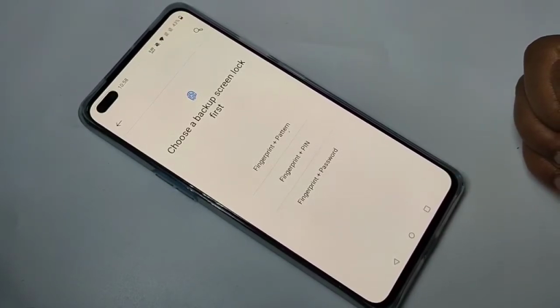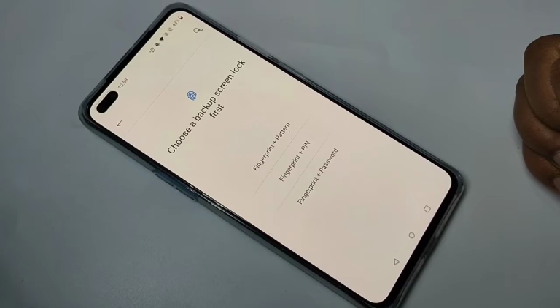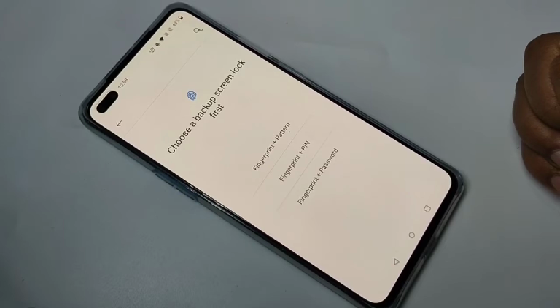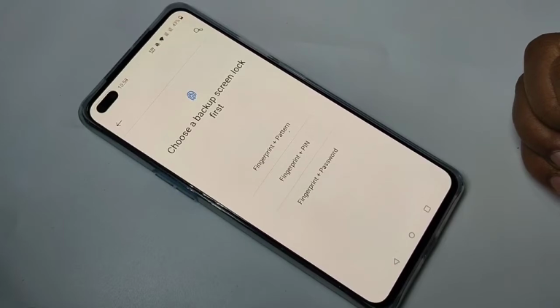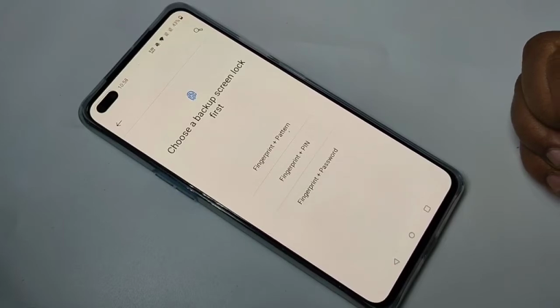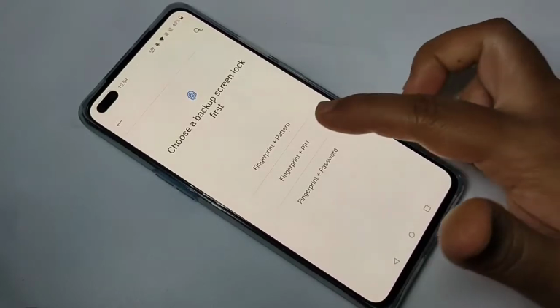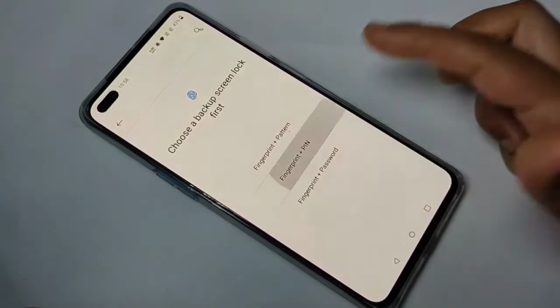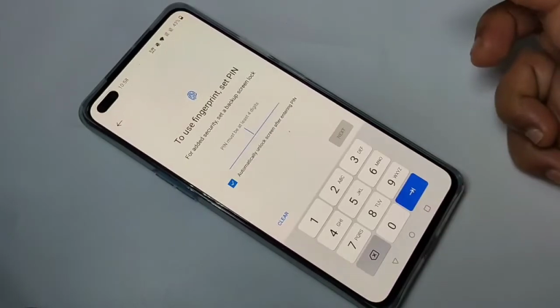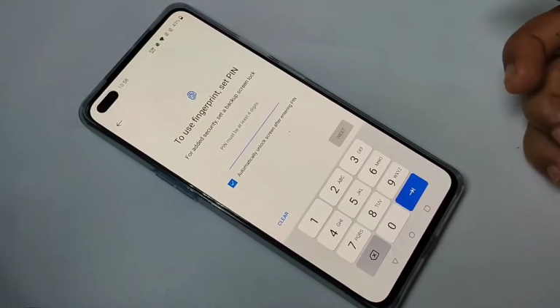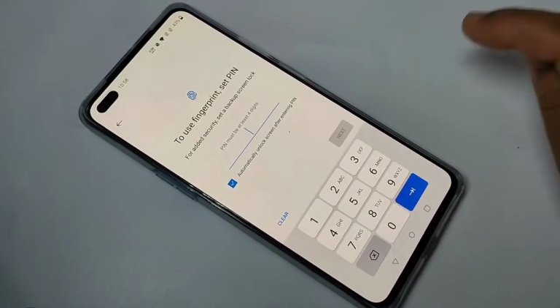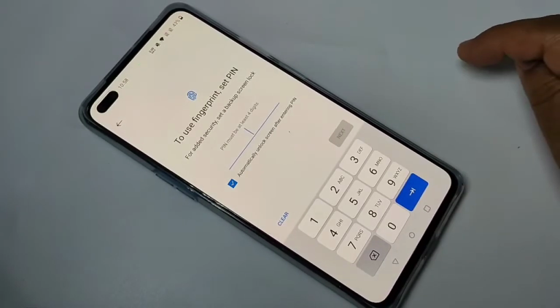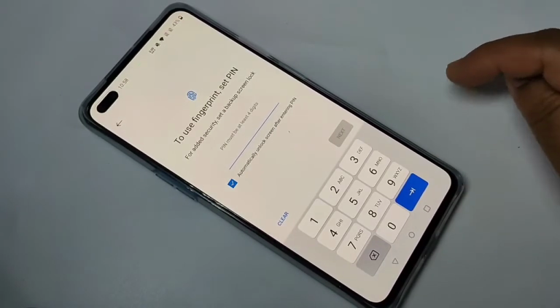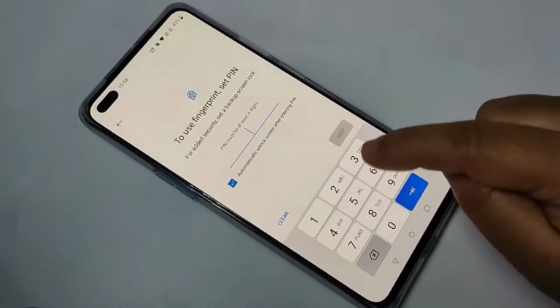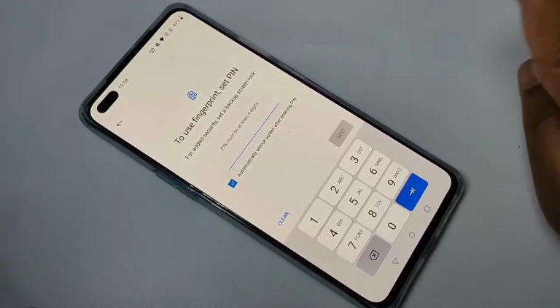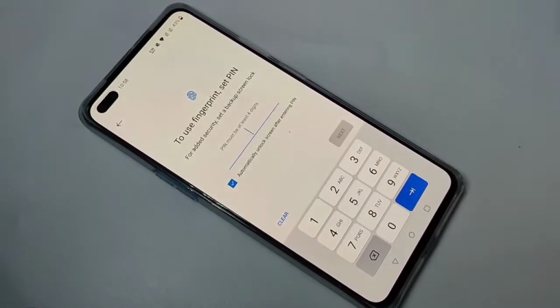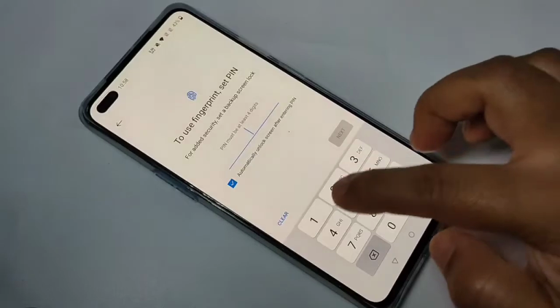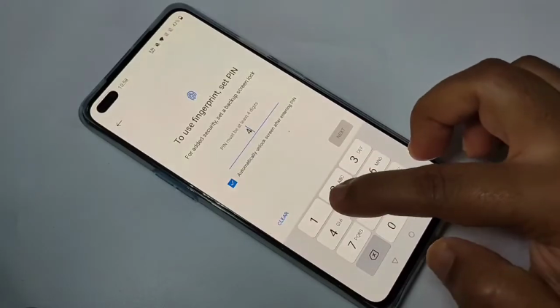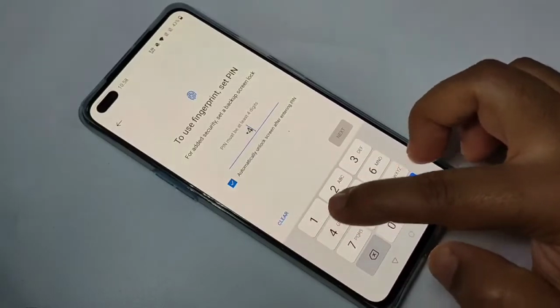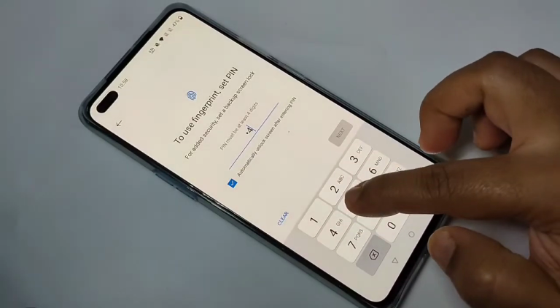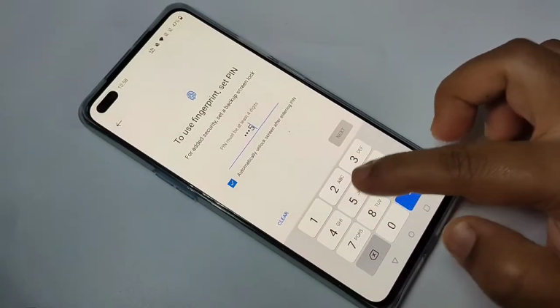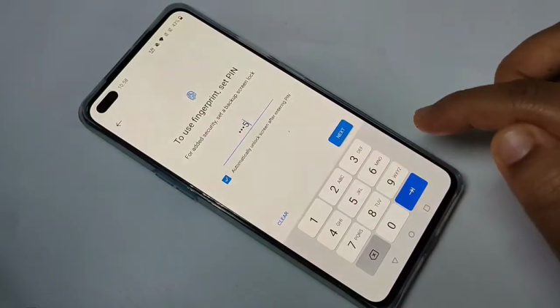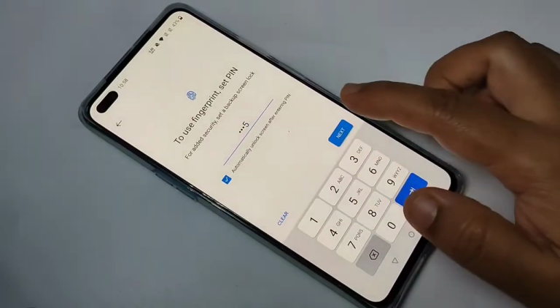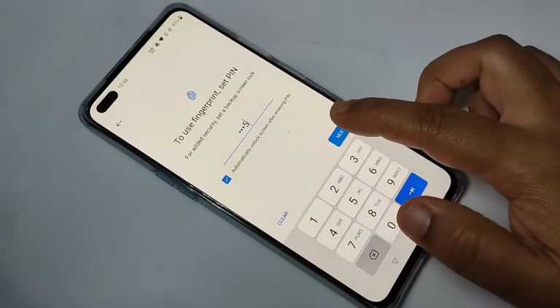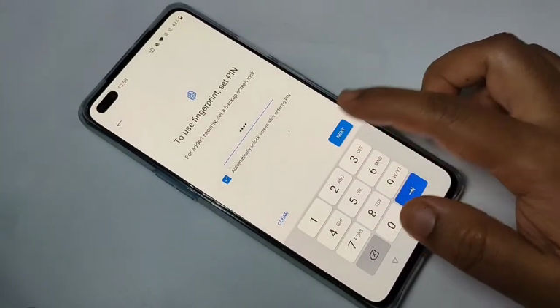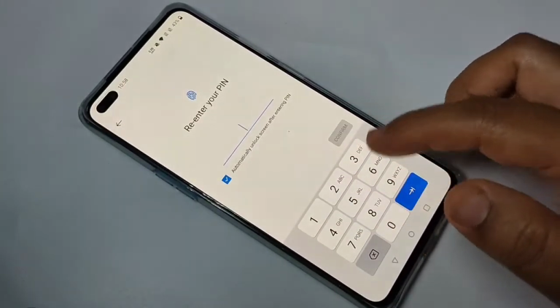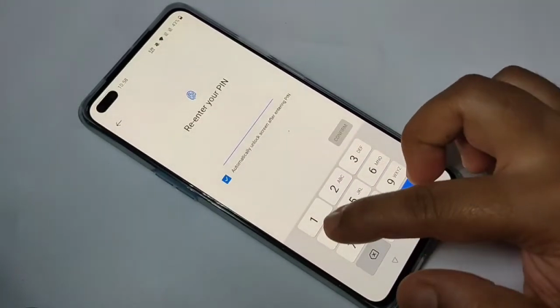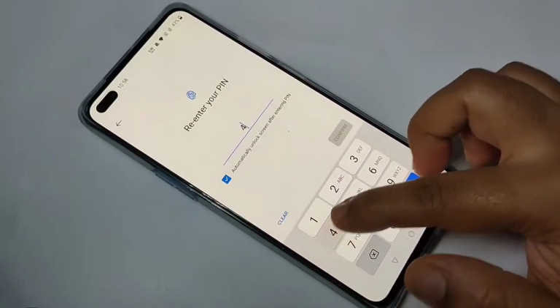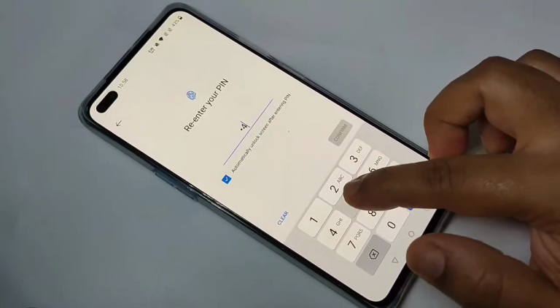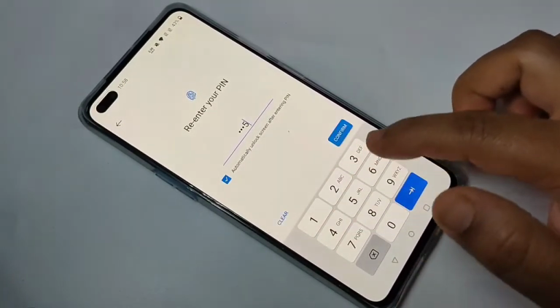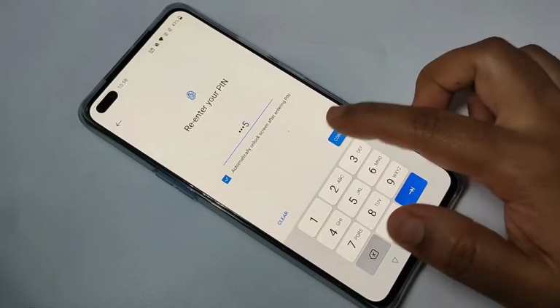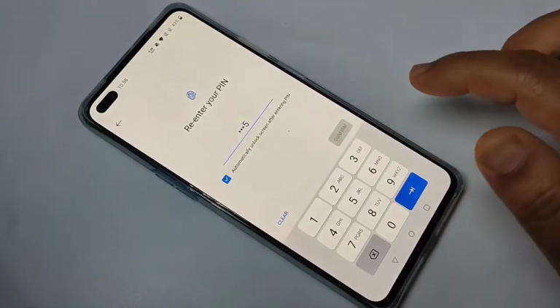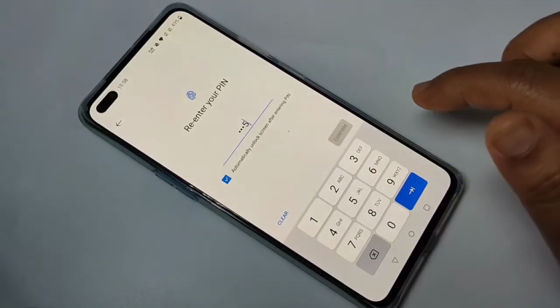Here I am going to select the option Fingerprint plus PIN. First we need to set a four-digit PIN. Enter the PIN, tap on Next, then again confirm the PIN and tap on Confirm.